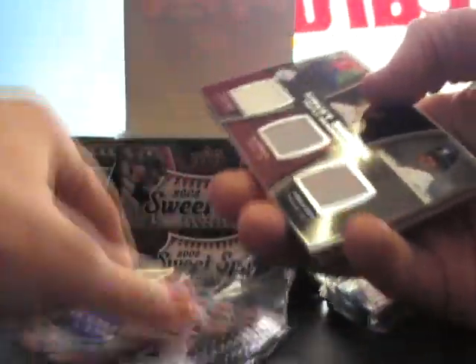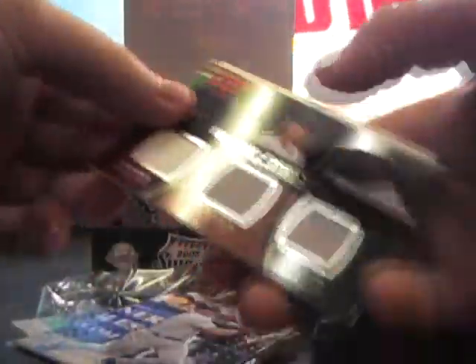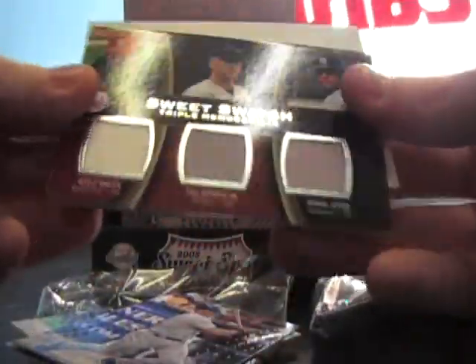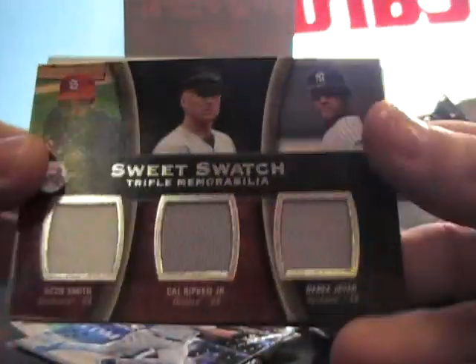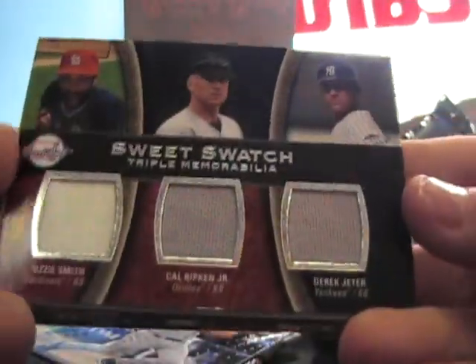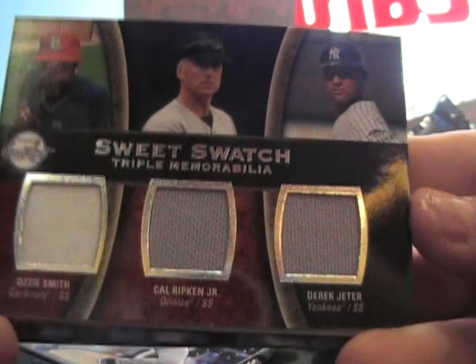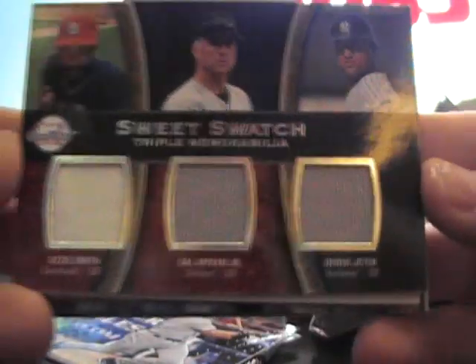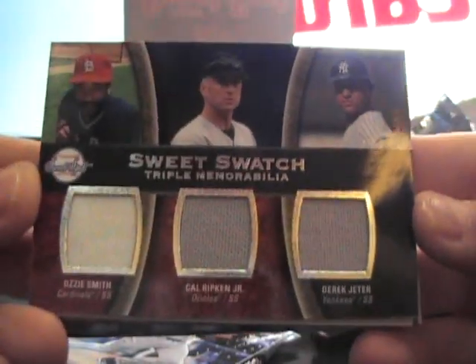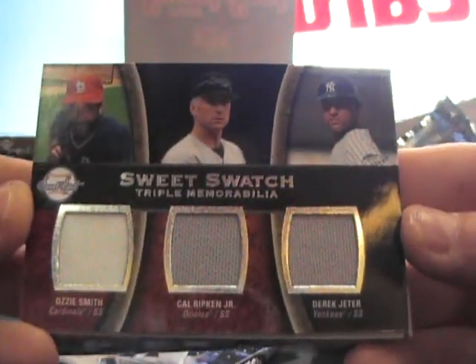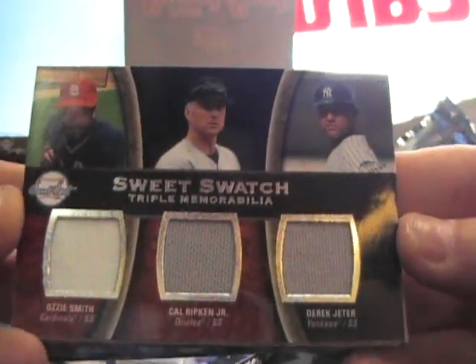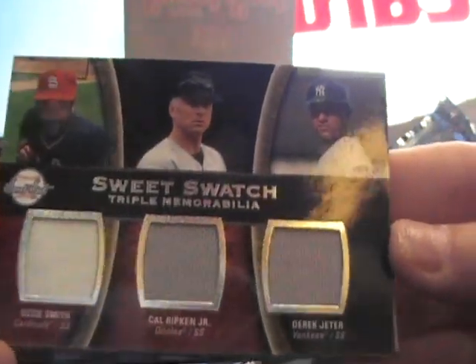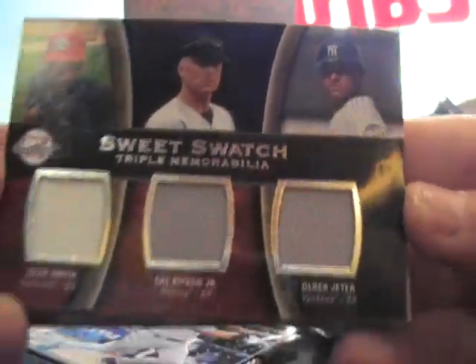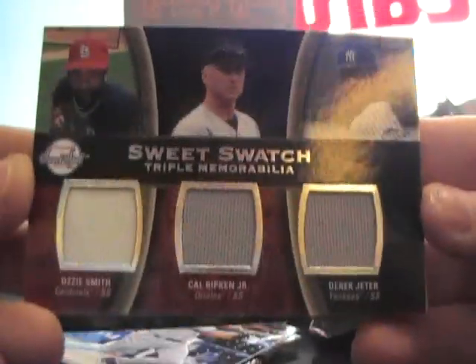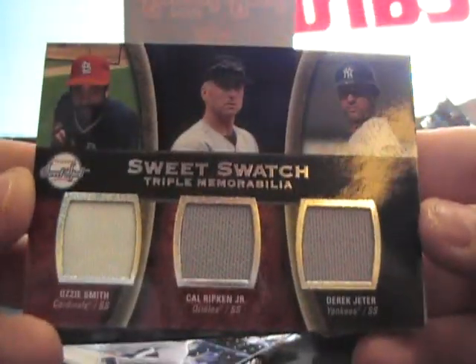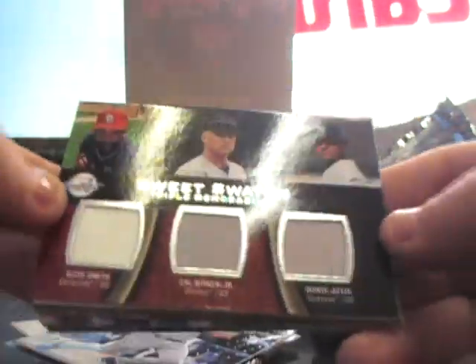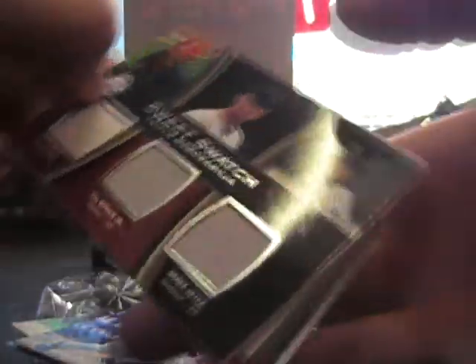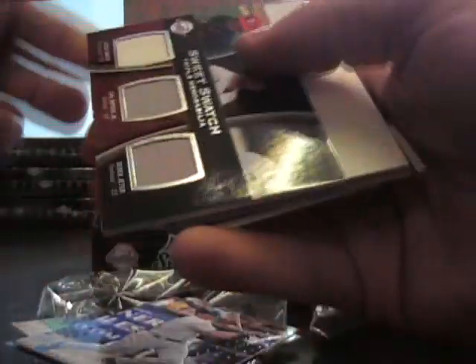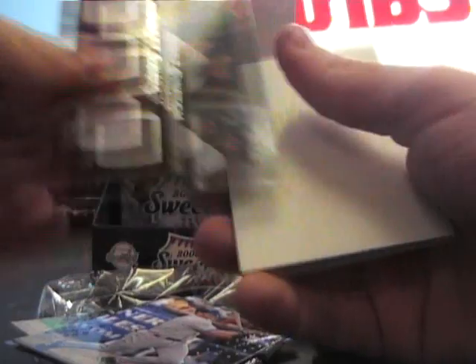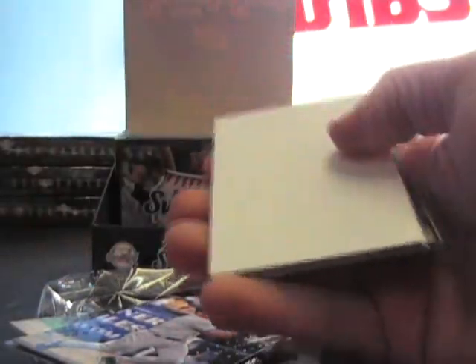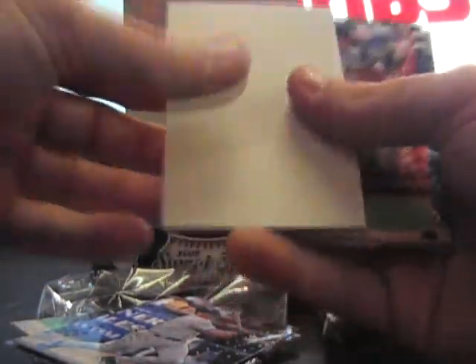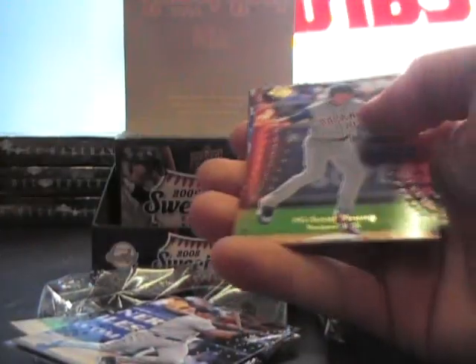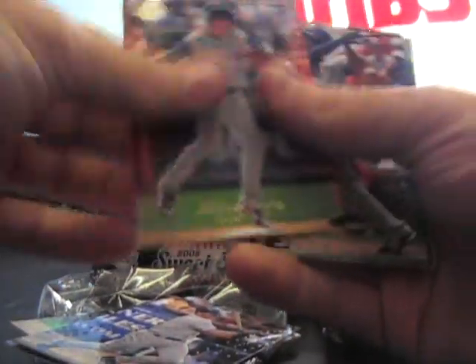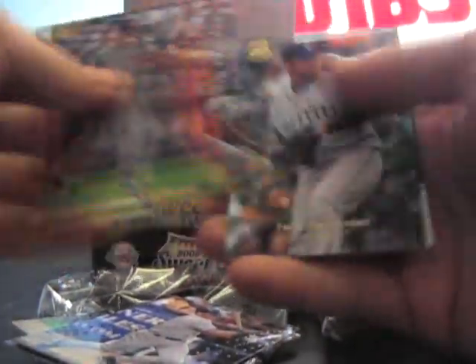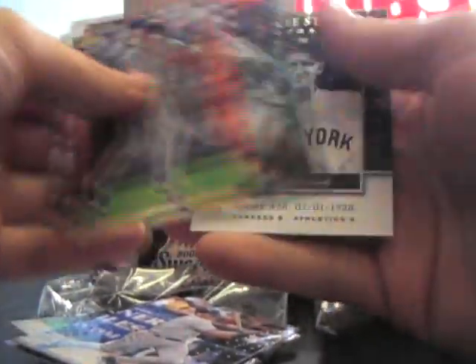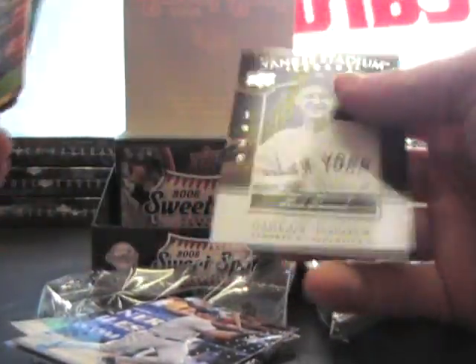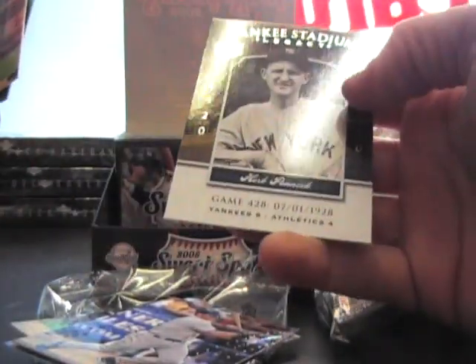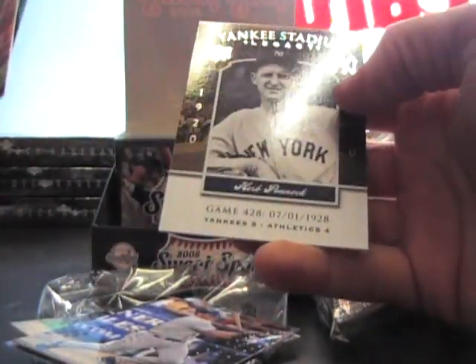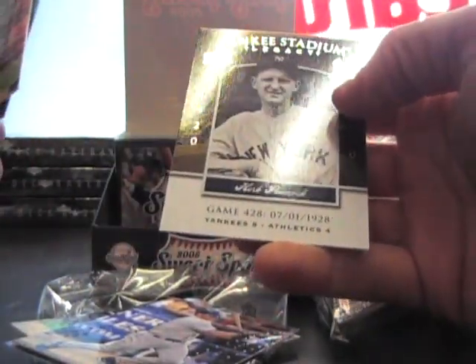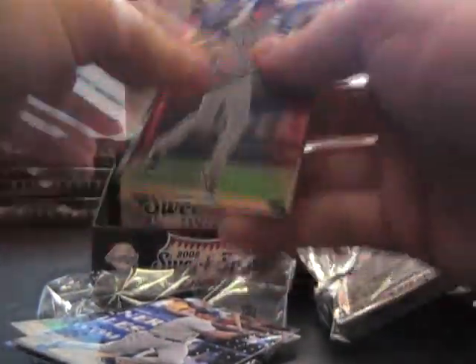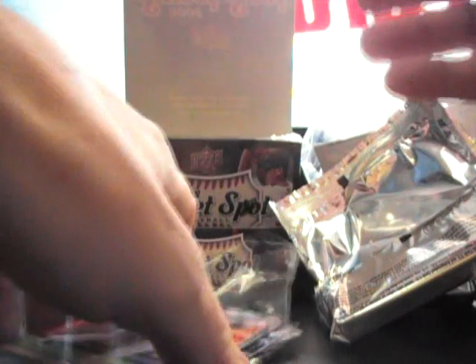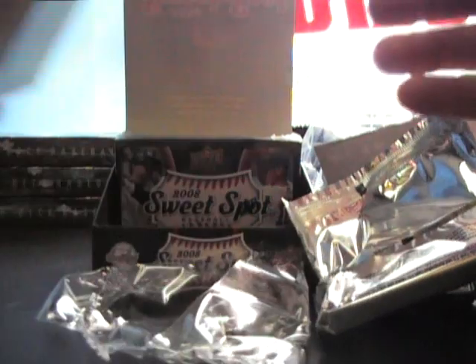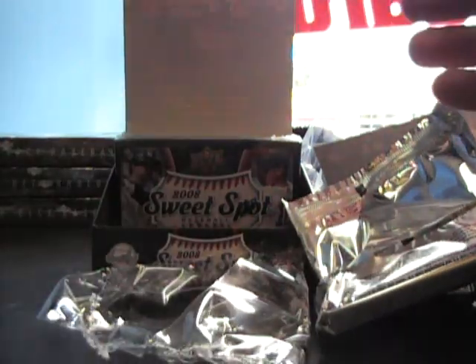There's a triple — that's a good one. Ozzy Smith, Cal Ripken, and Derek Jeter triple game used. That's a nice one there. I didn't do it, I swear. Another Yankee Legacy.